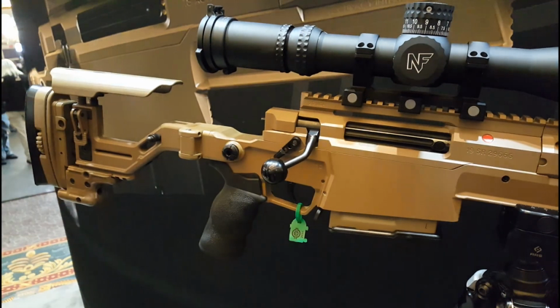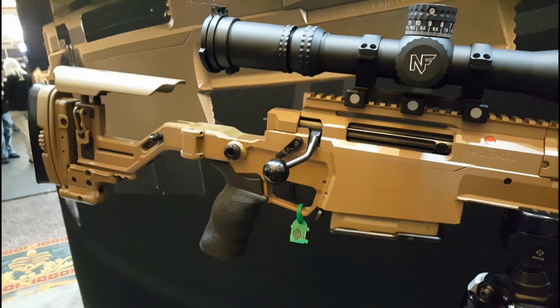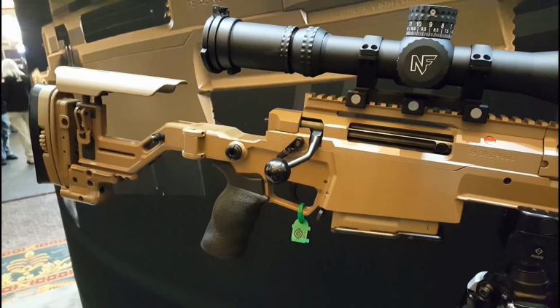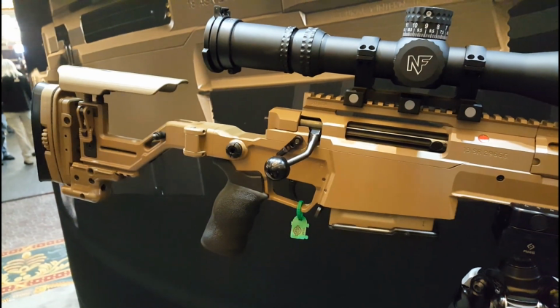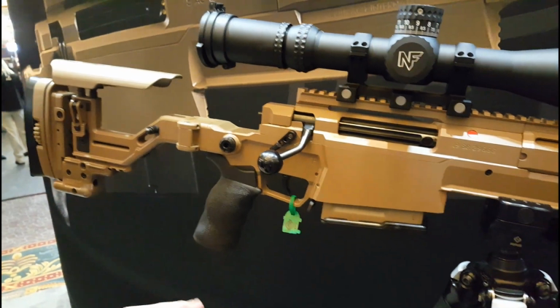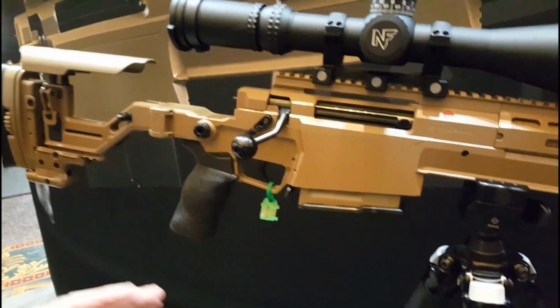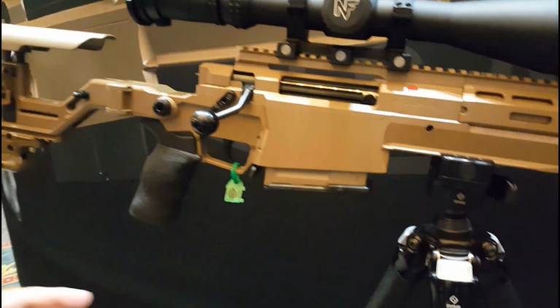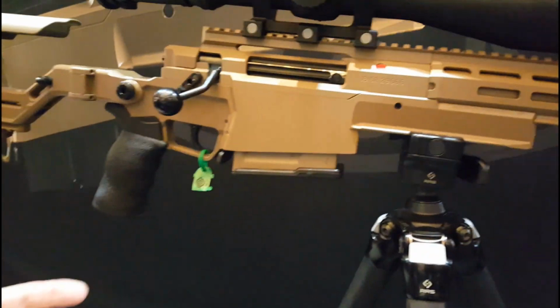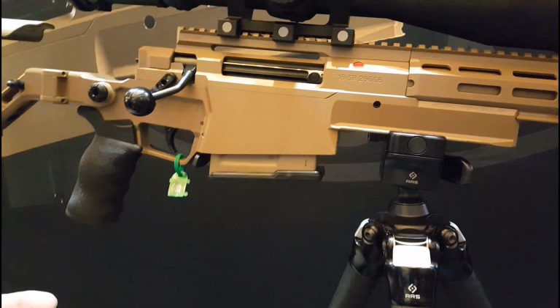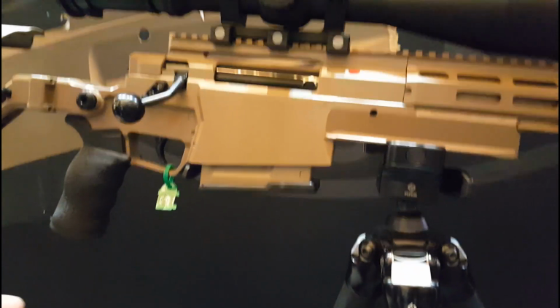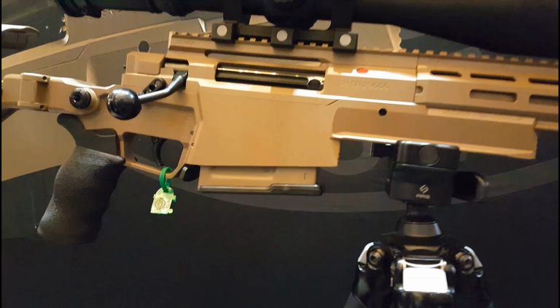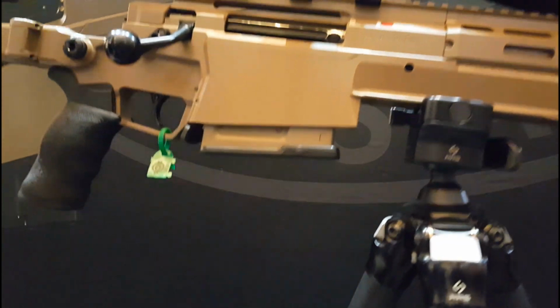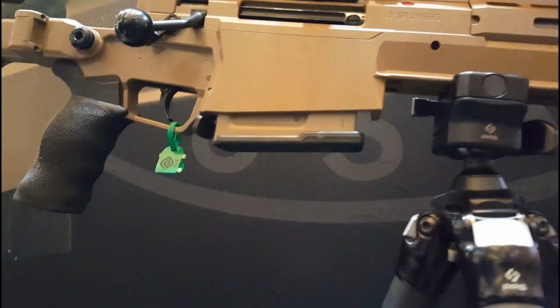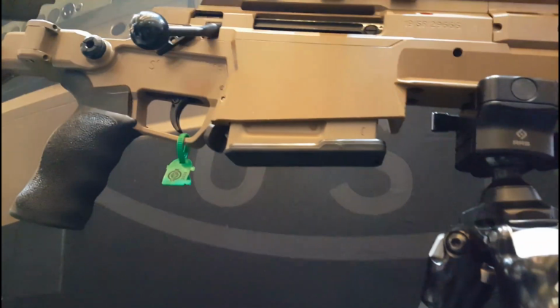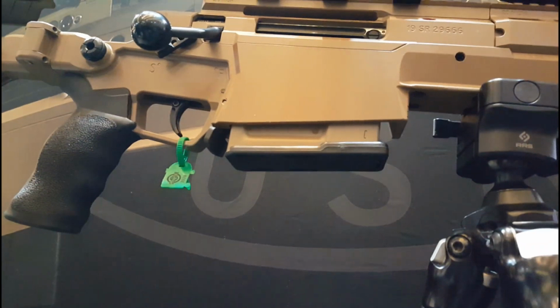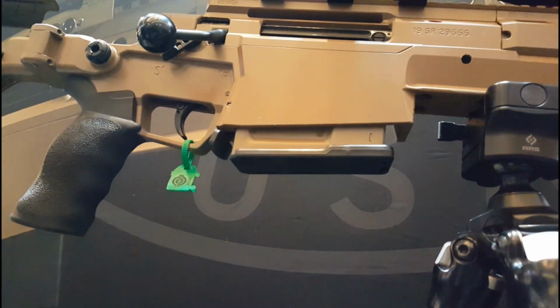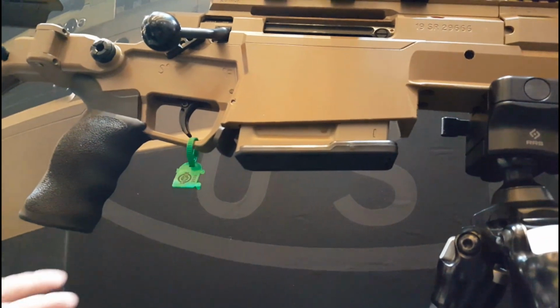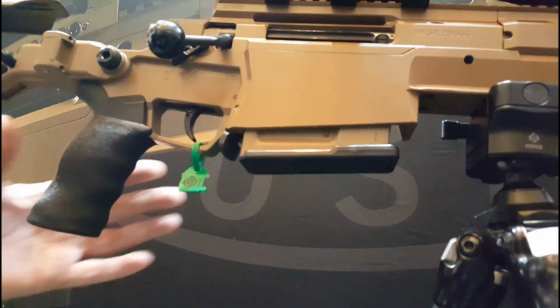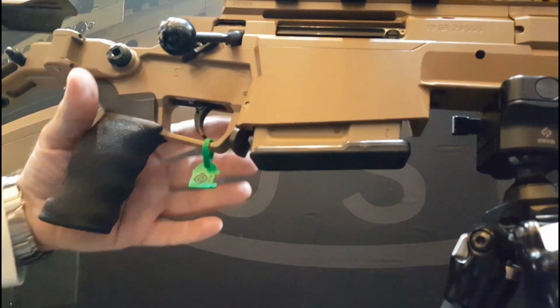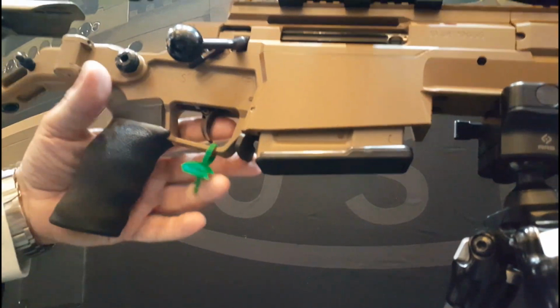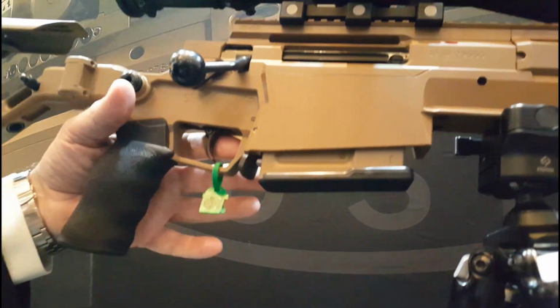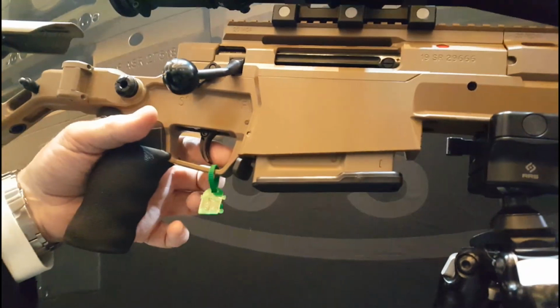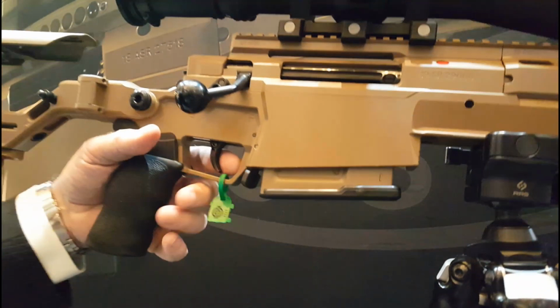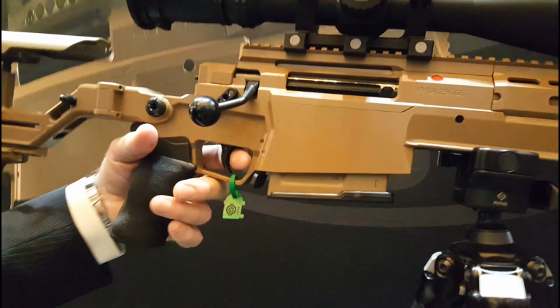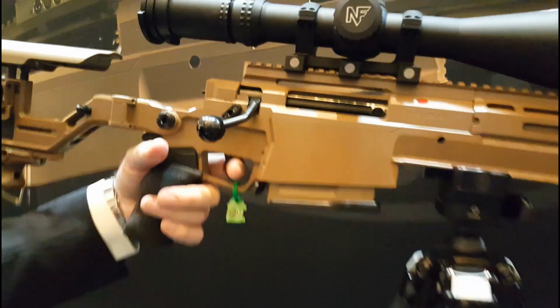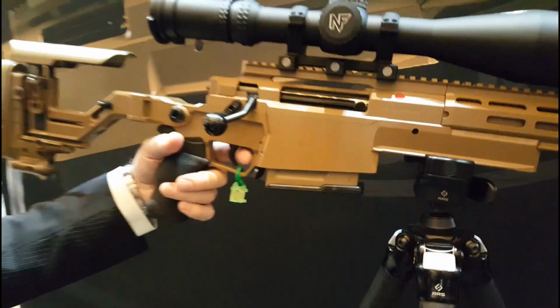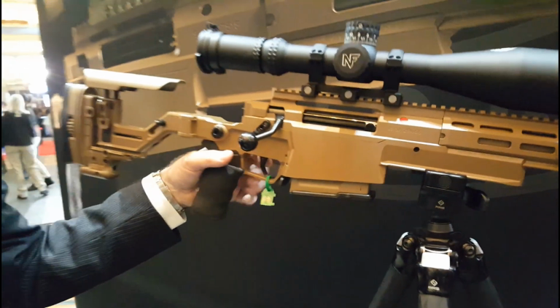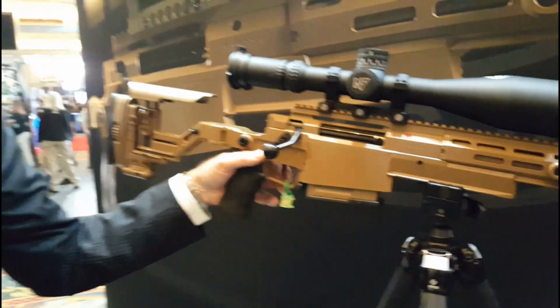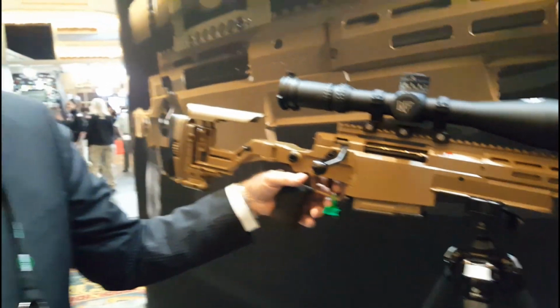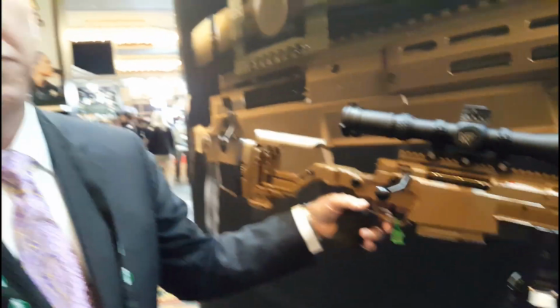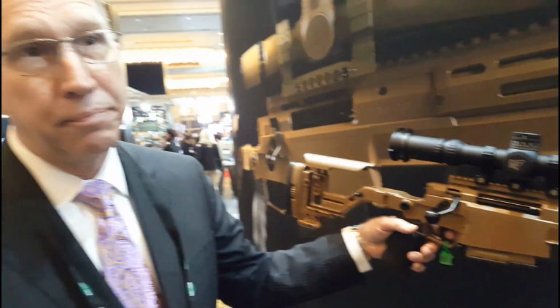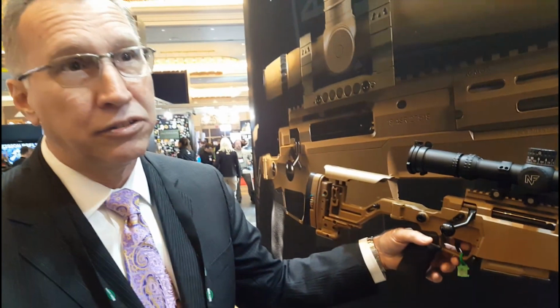All of the magazines are metal, ten-round double-stack in all calibers. We have a 2.5-pound adjustable trigger, plus or minus 0.5 pounds.